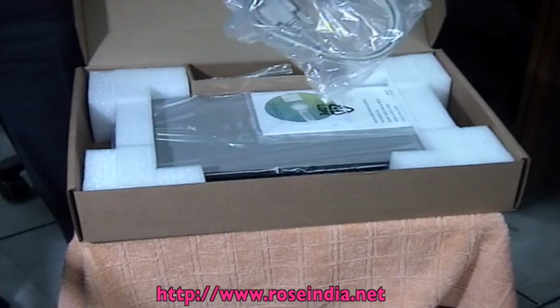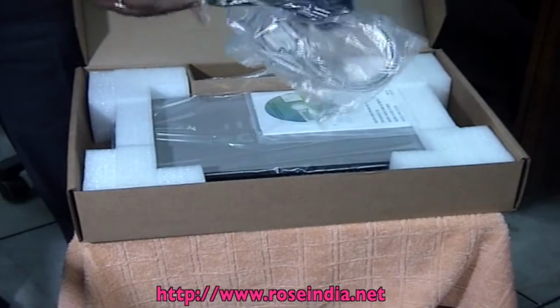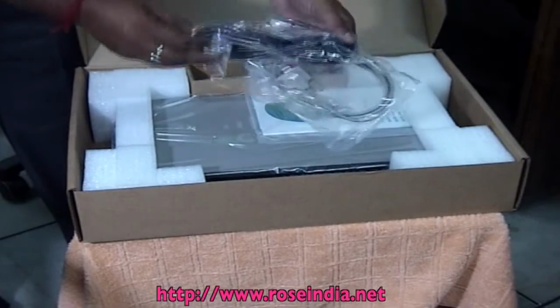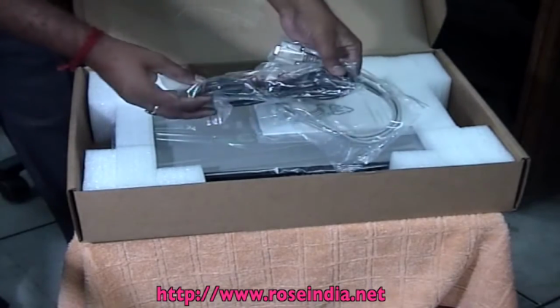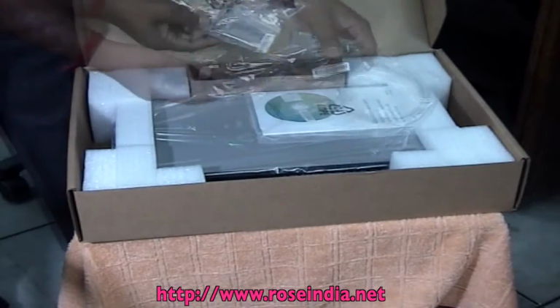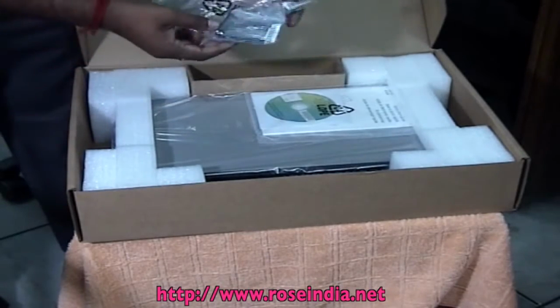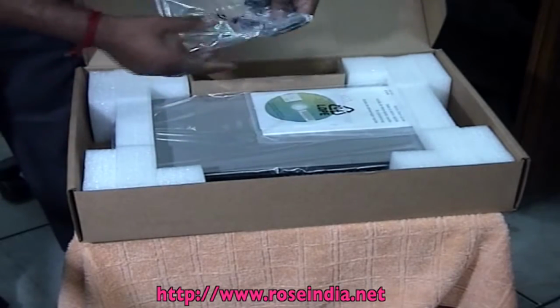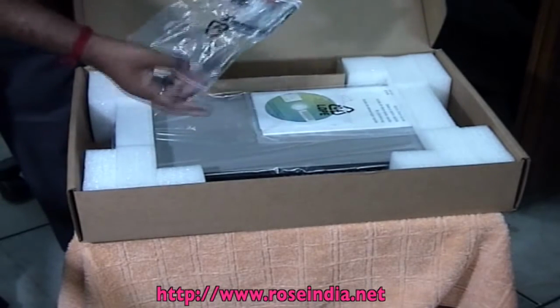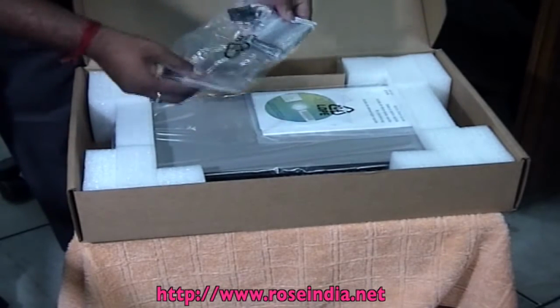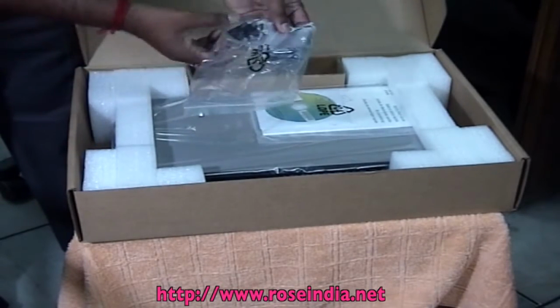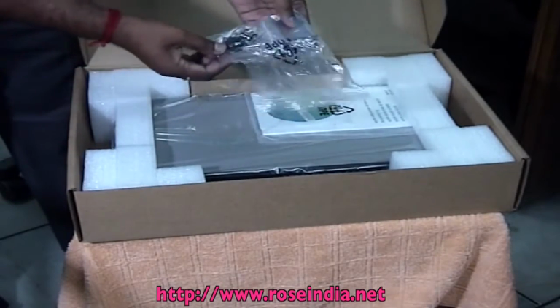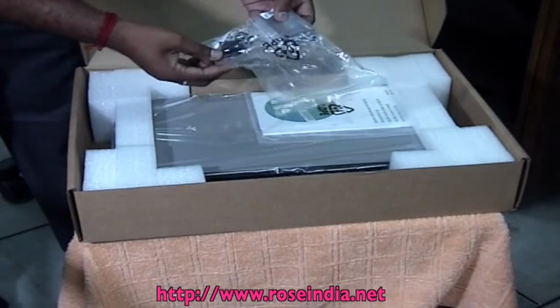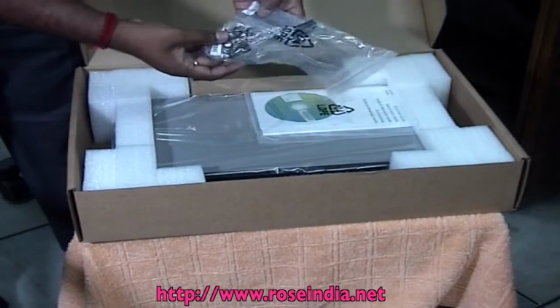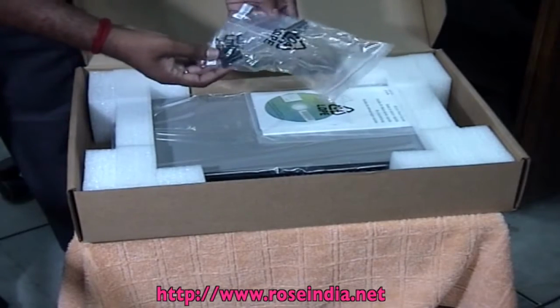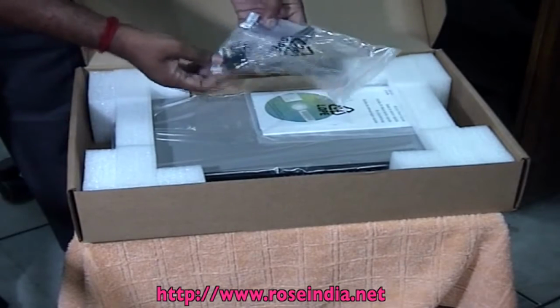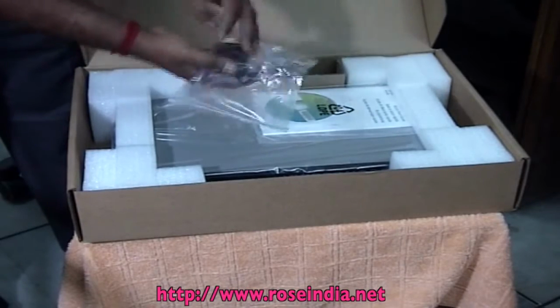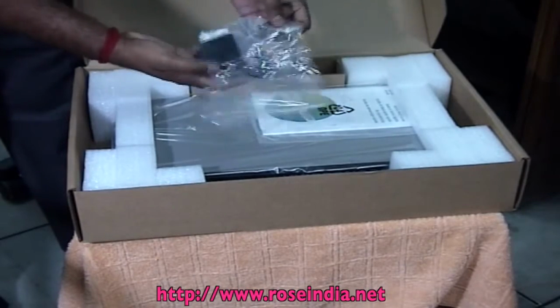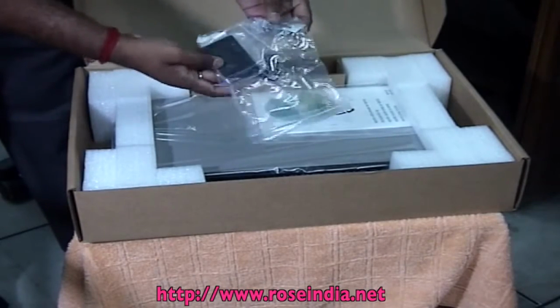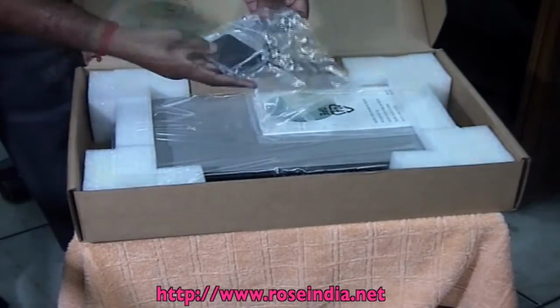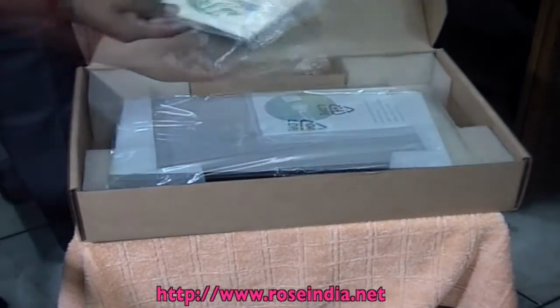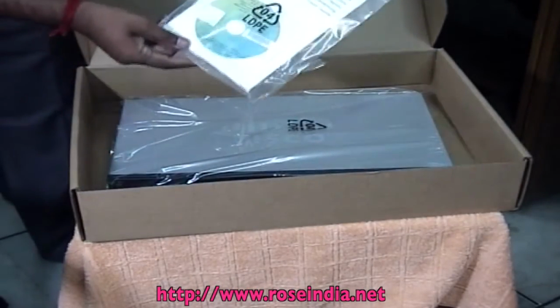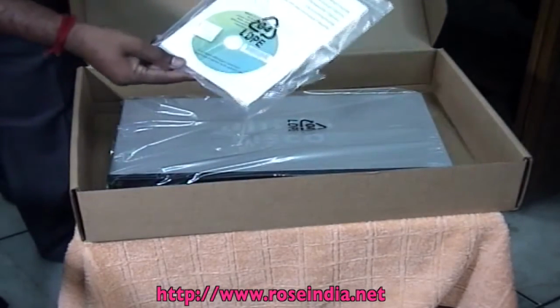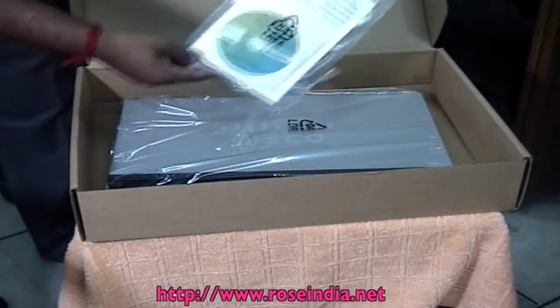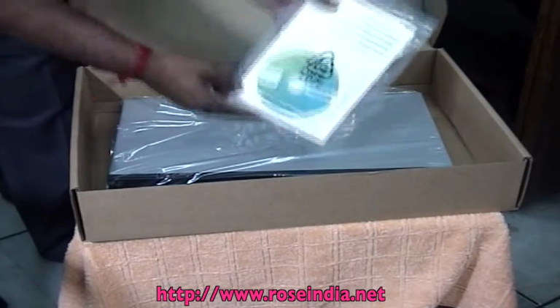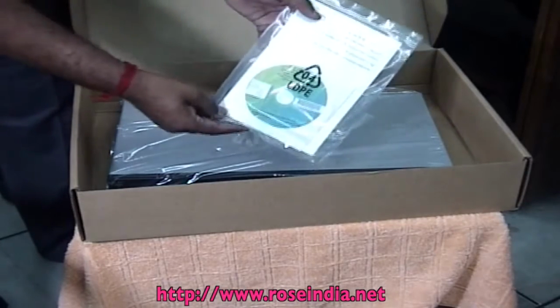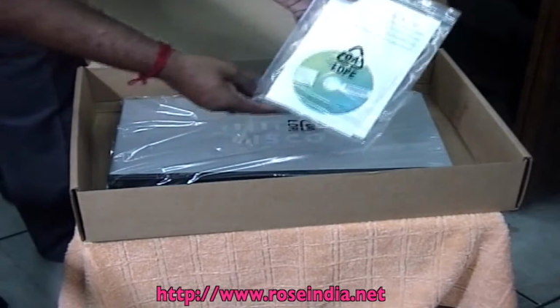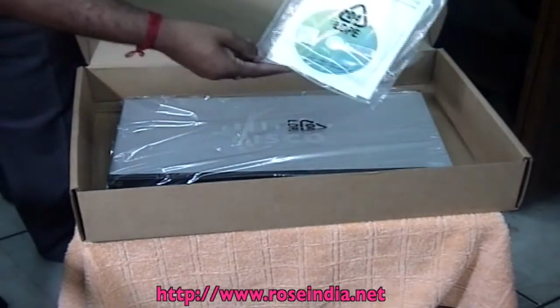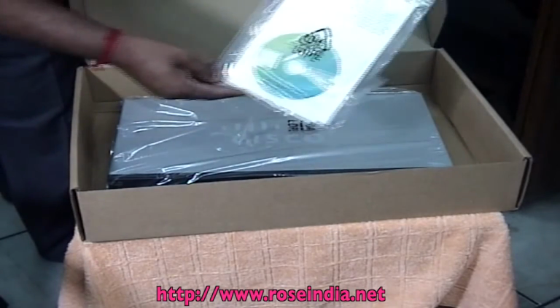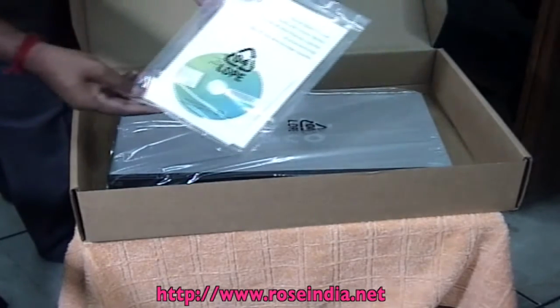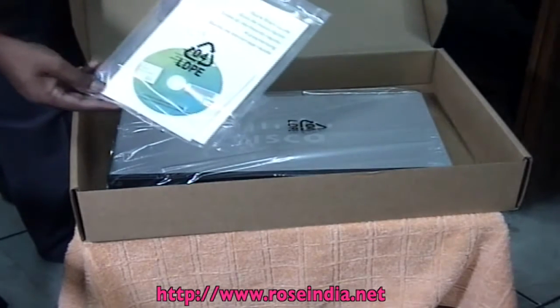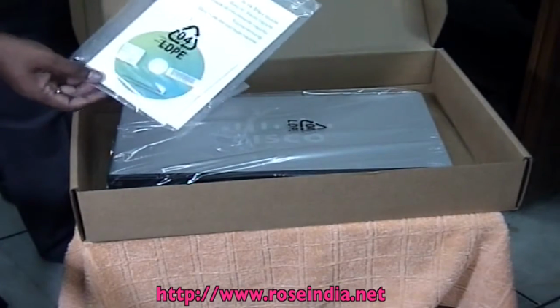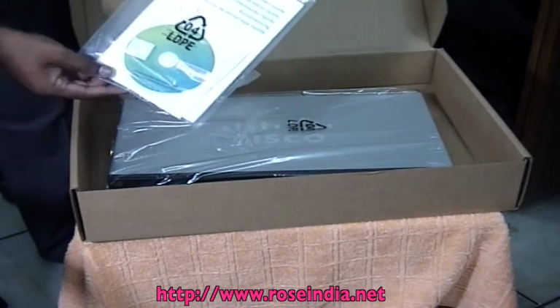I have purchased Cisco Router SG300 from the local store in Delhi. Now open the box. In the box, we have a power cord, router, and user manuals.